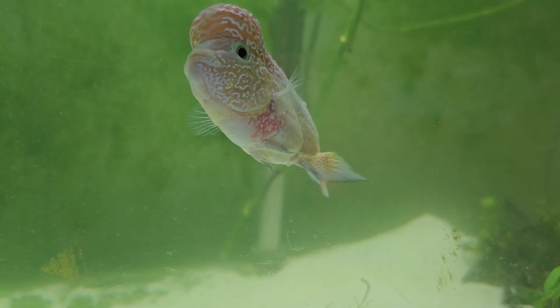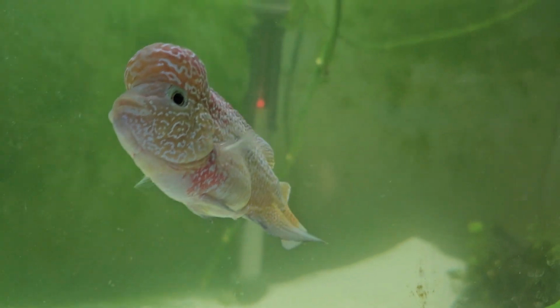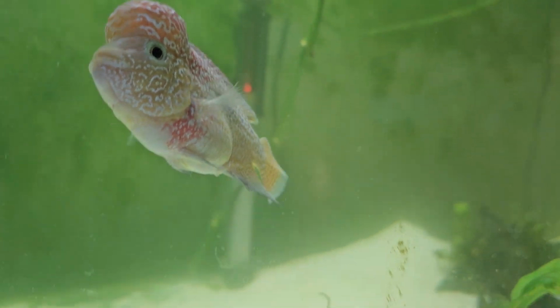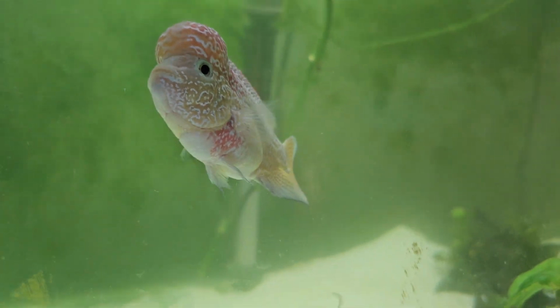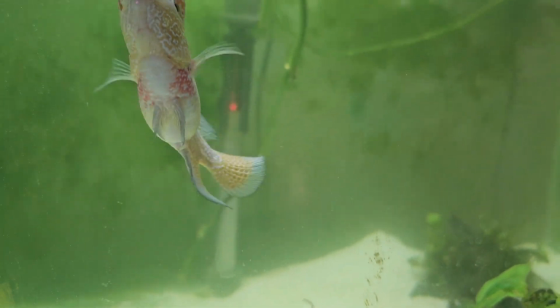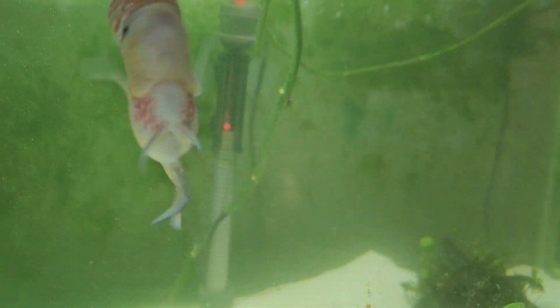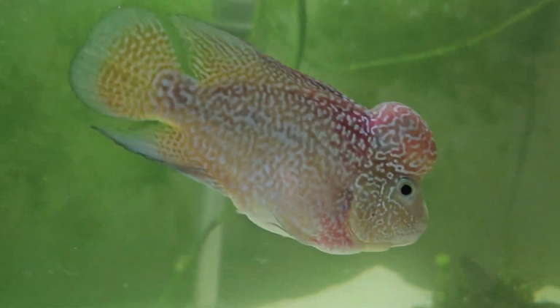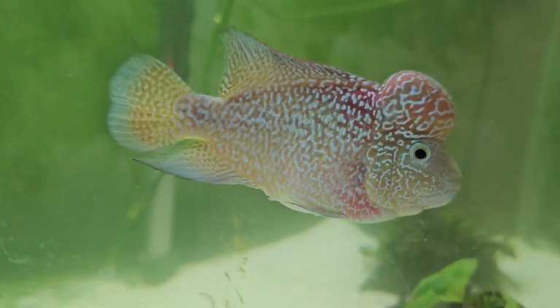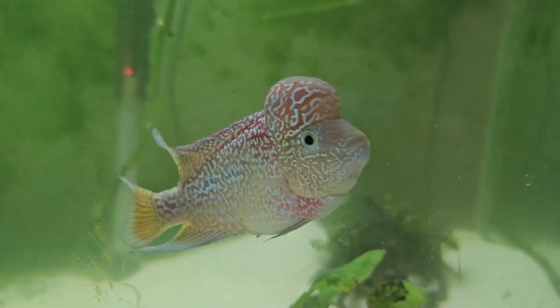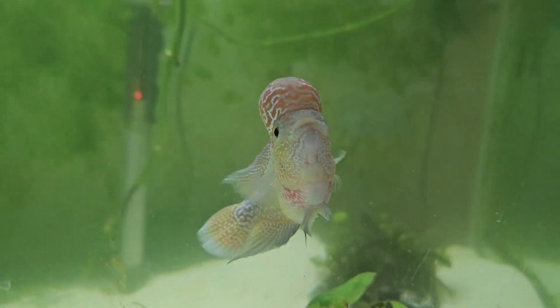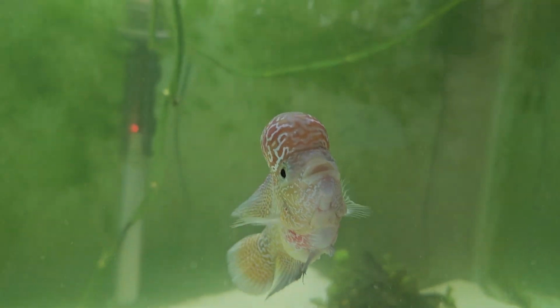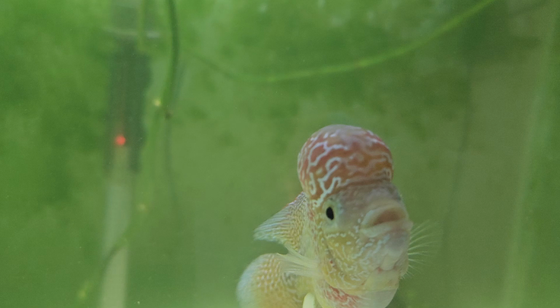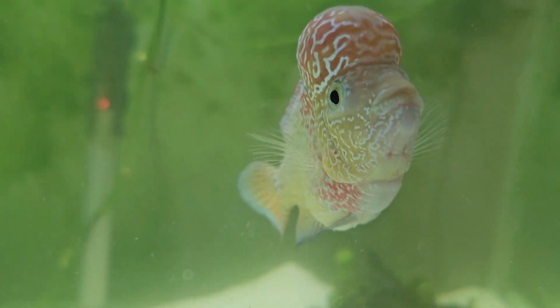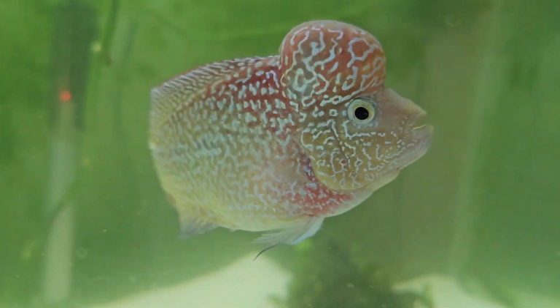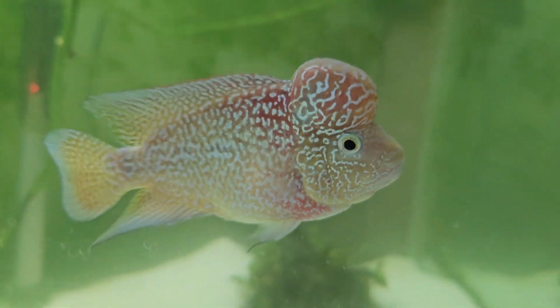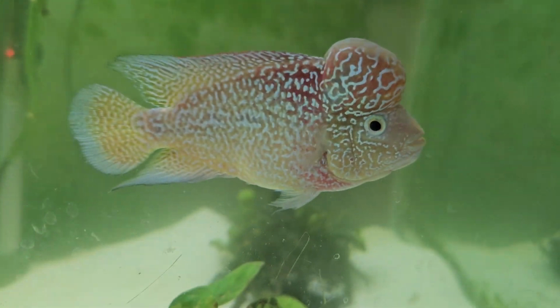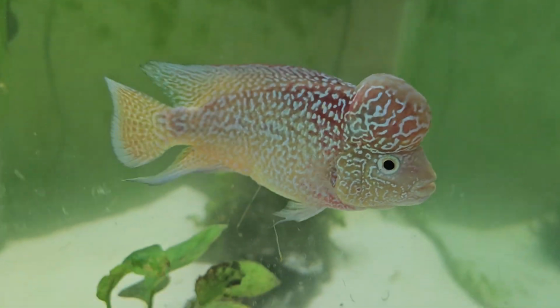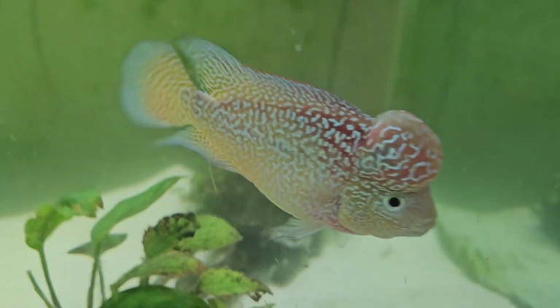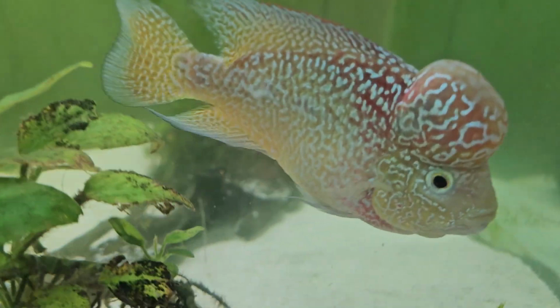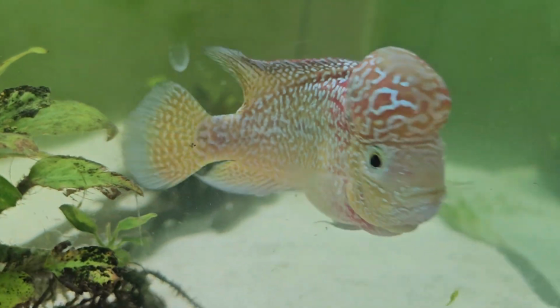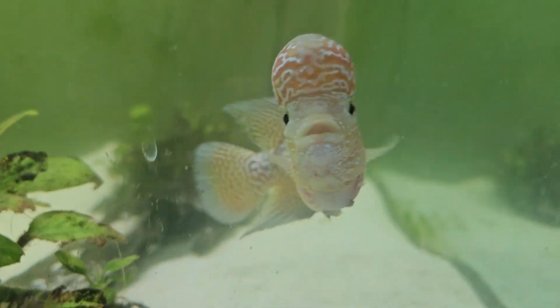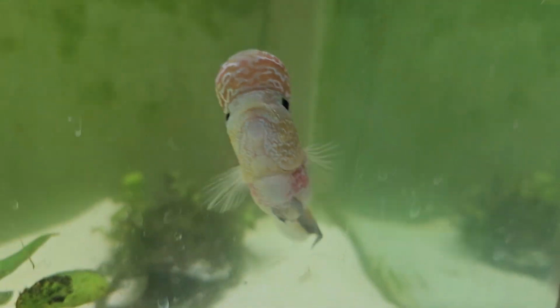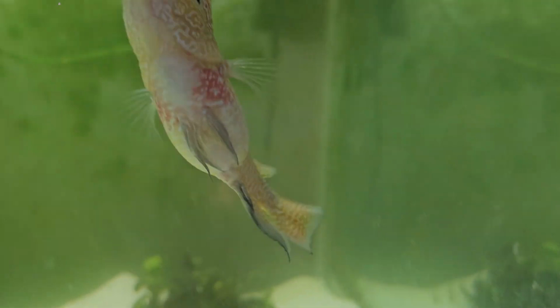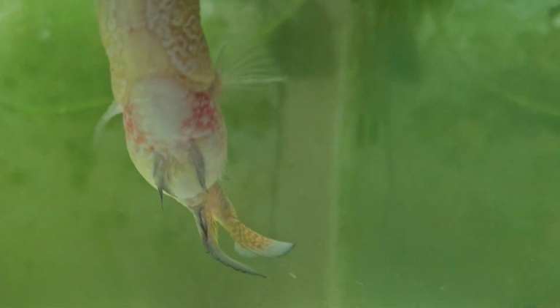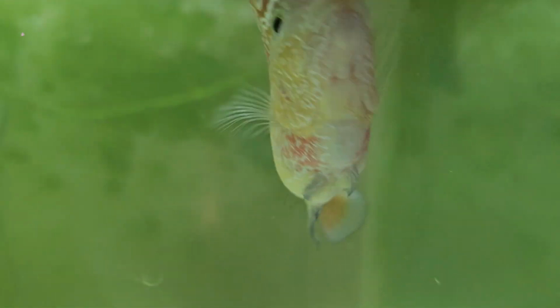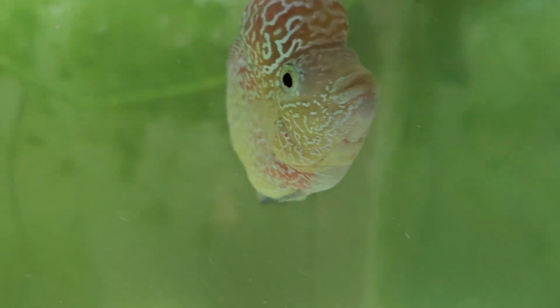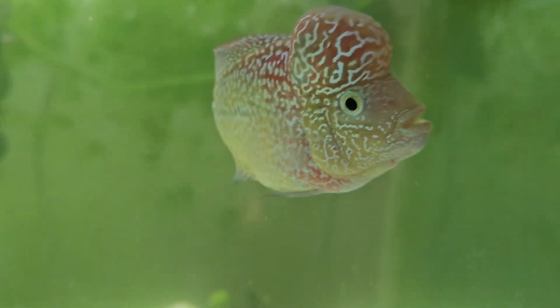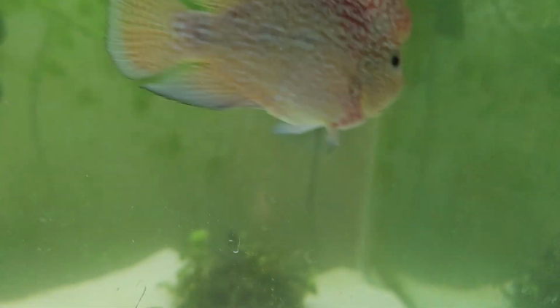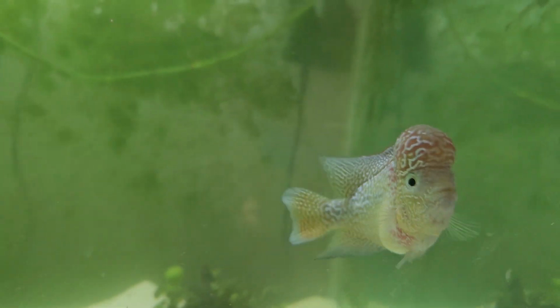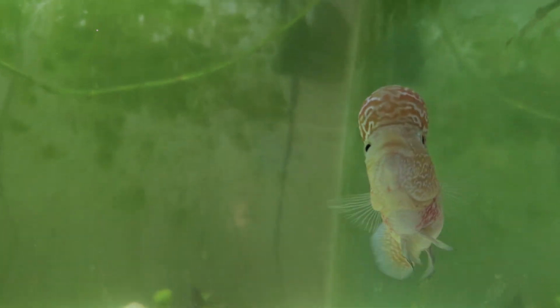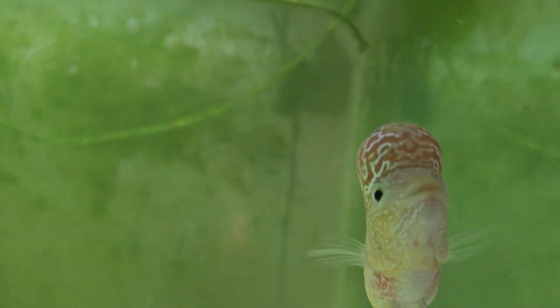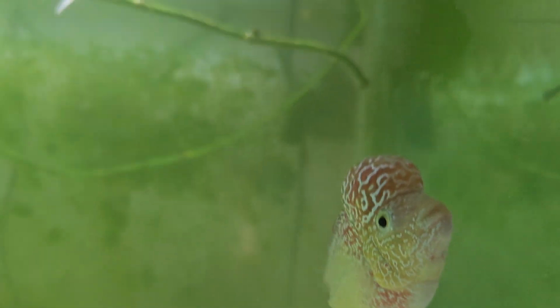What's up out there? Week 2, my daughter's flower horn. Look at him — he's growing. There's growth in his nuchal hump. He's responsive. He's in here by himself now, in a 40-gallon breeder.